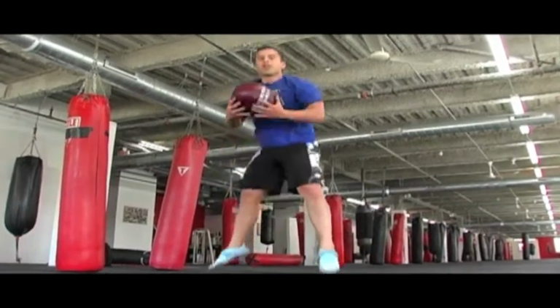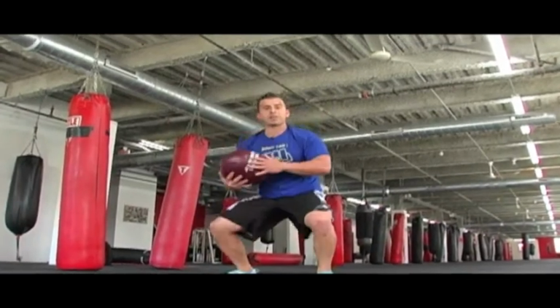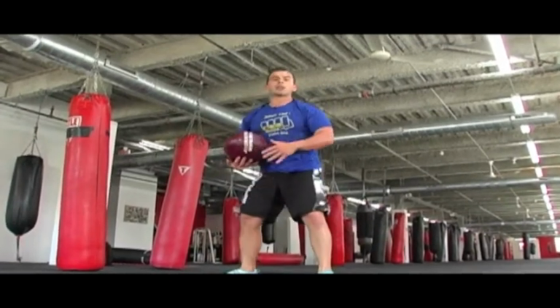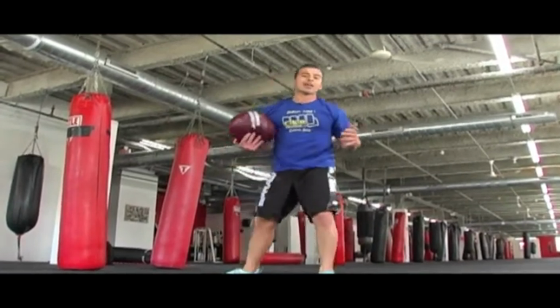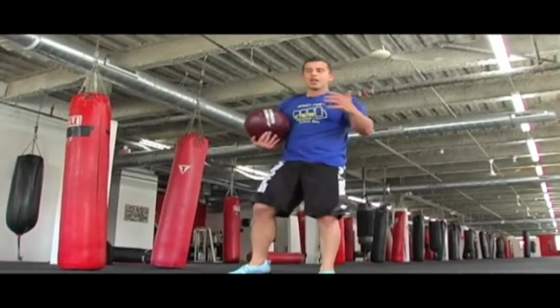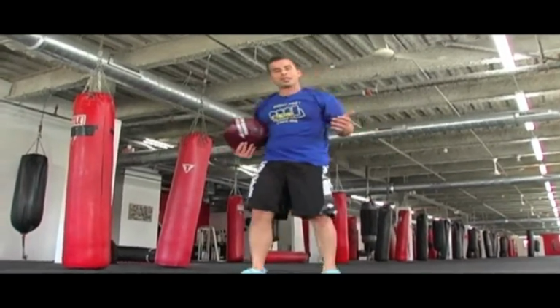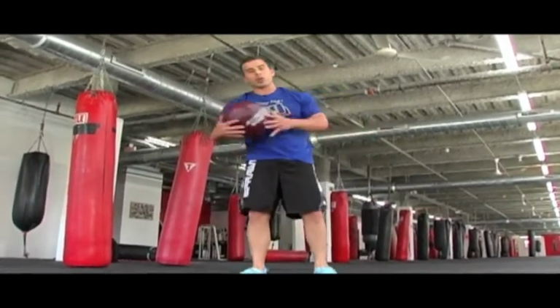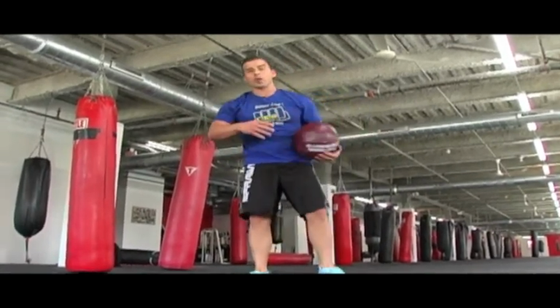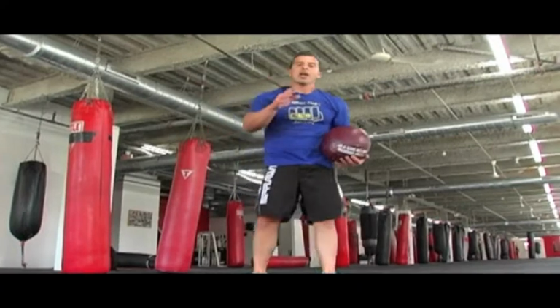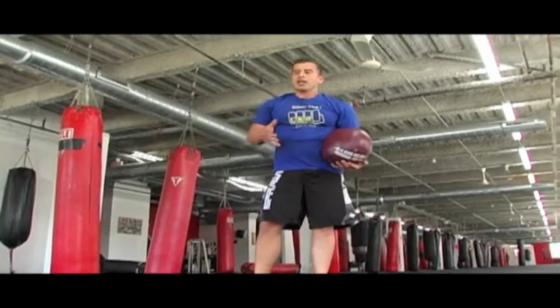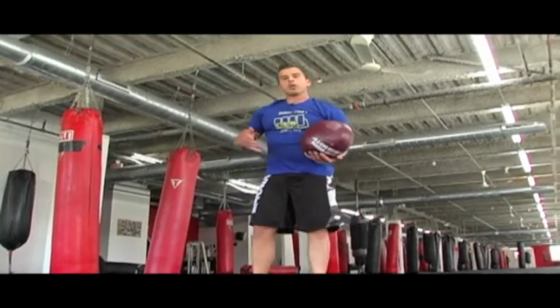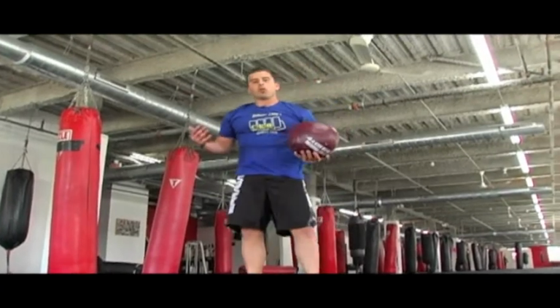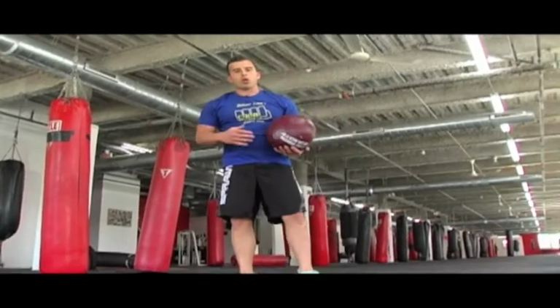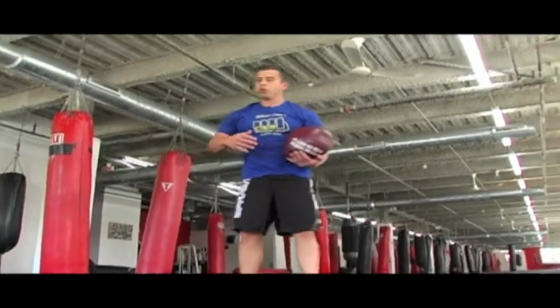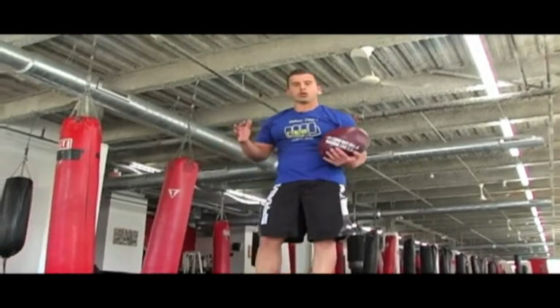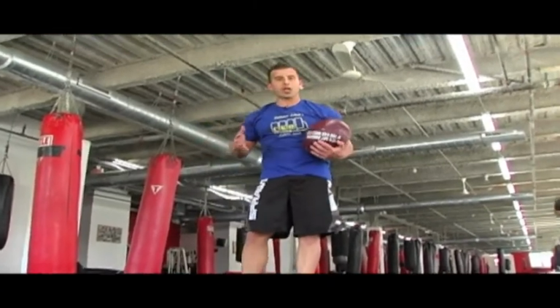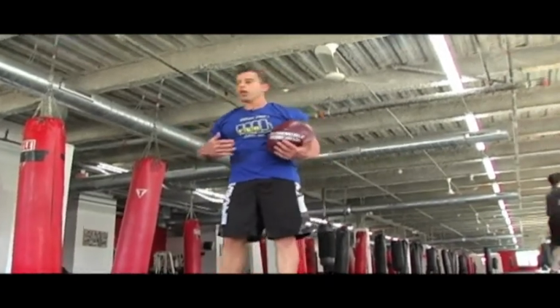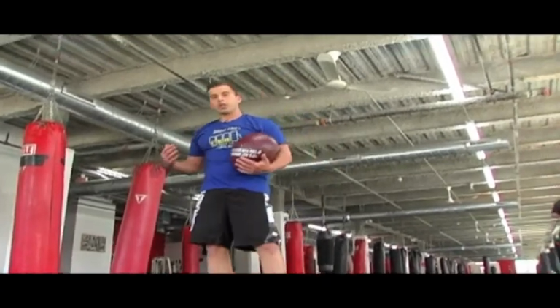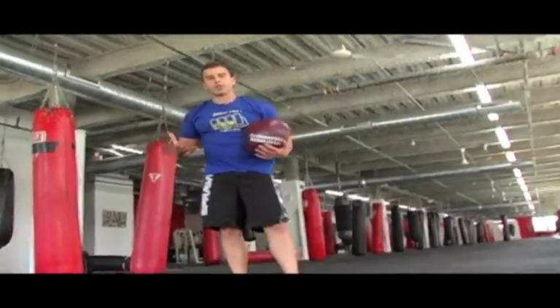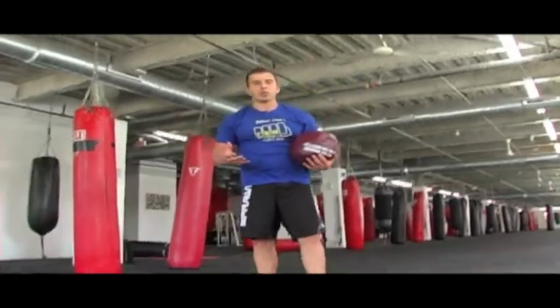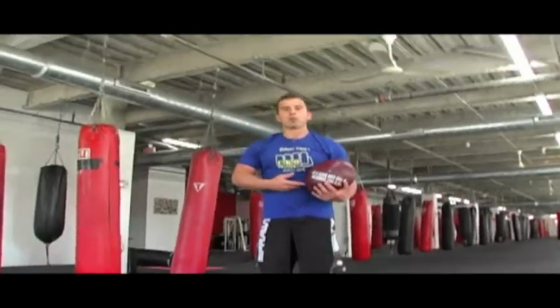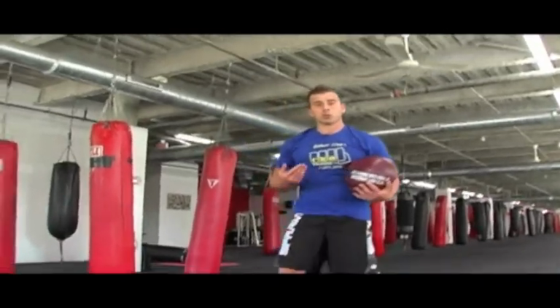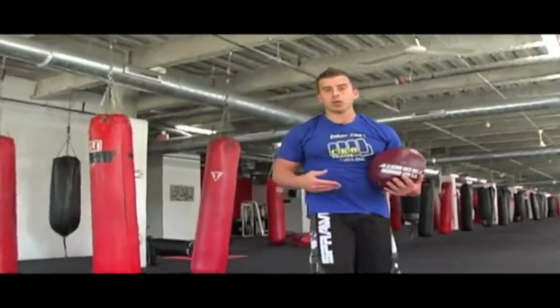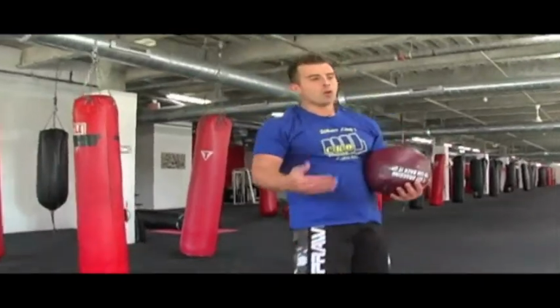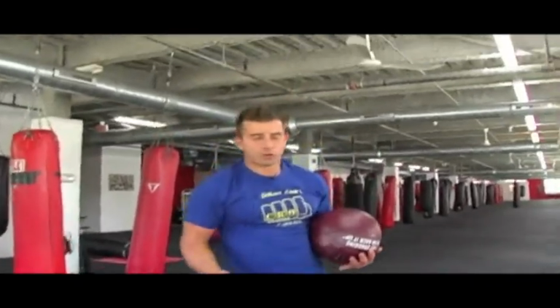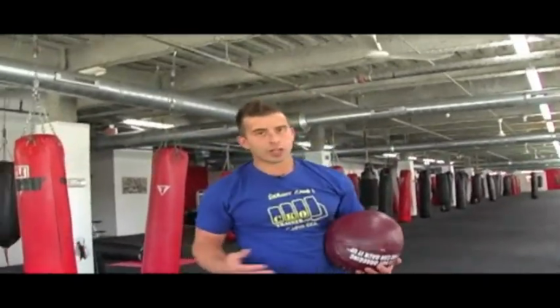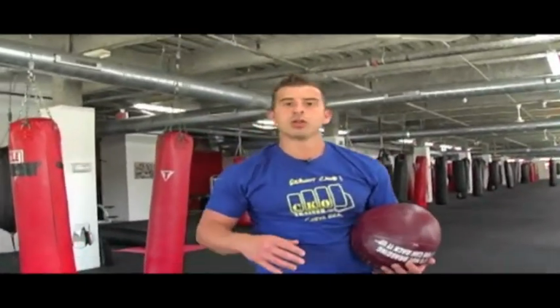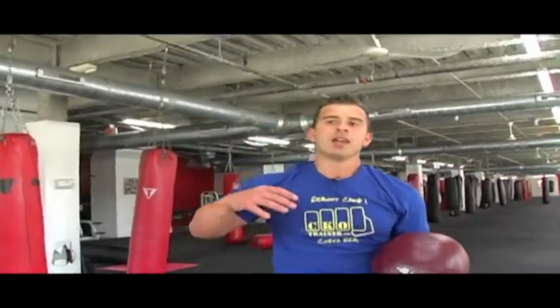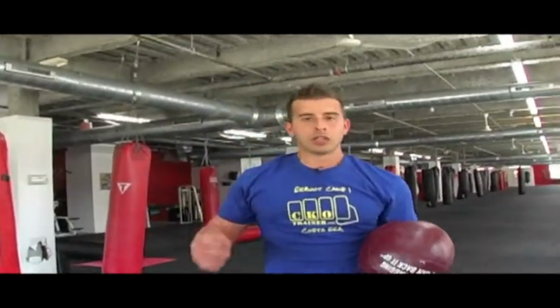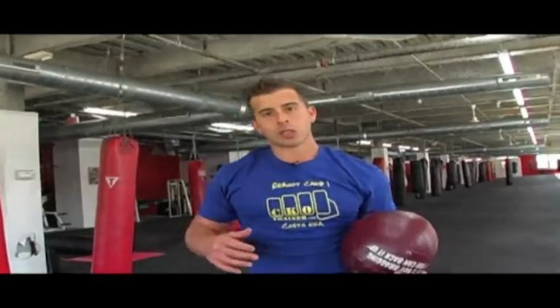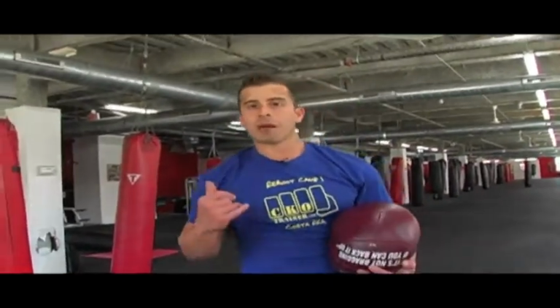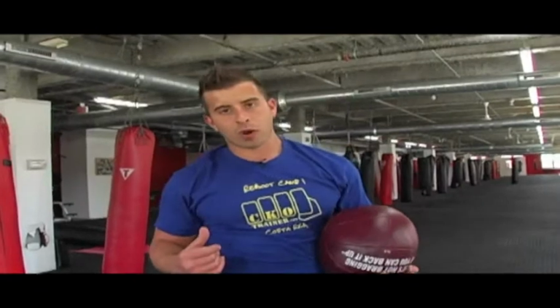10 to 15 reps on that. This is just a quickie for you — it's something you can do right at home, you can do it today. You don't need too much fancy equipment. You probably can do this with a pillow or nothing at all. There's no excuses, stop fooling around.